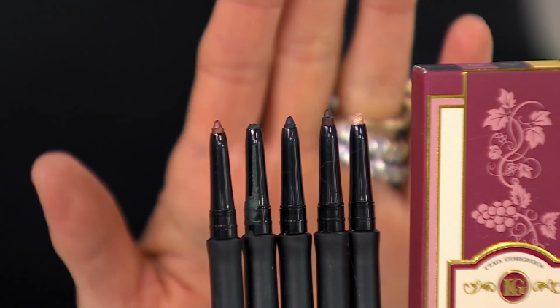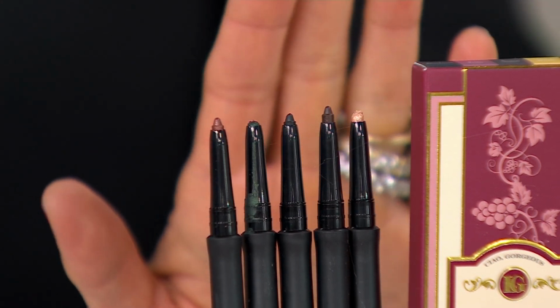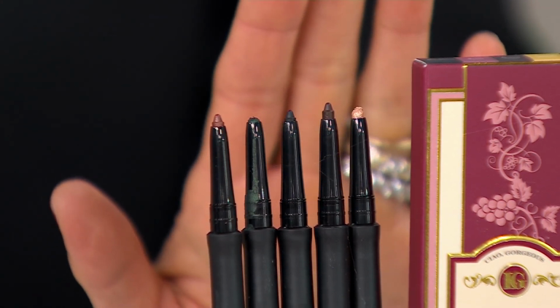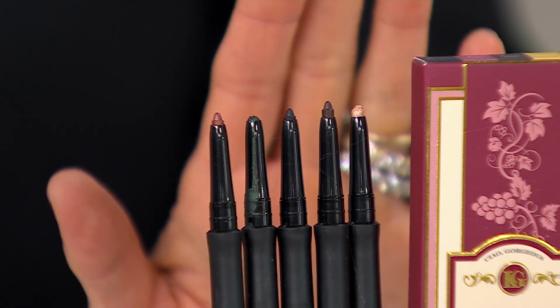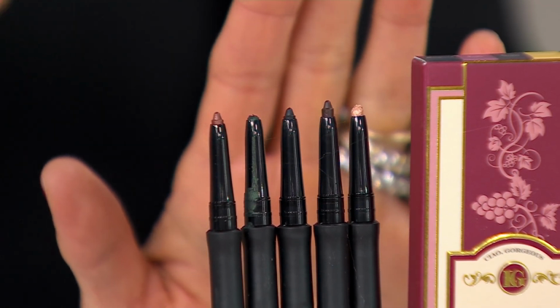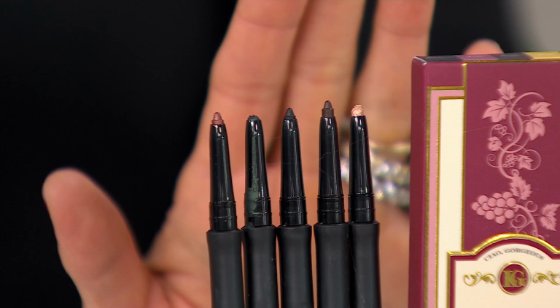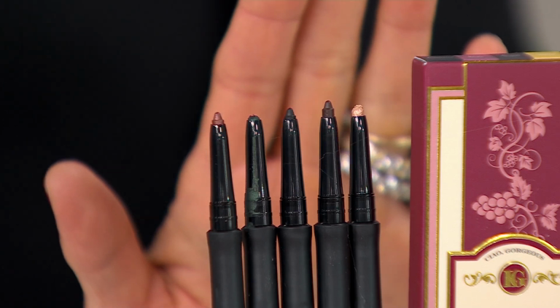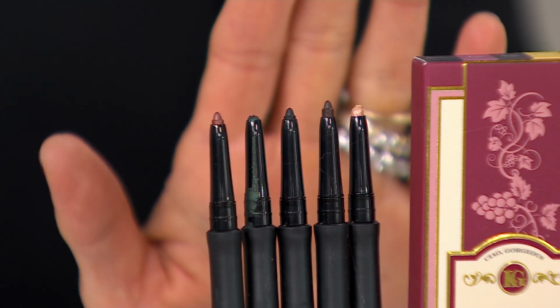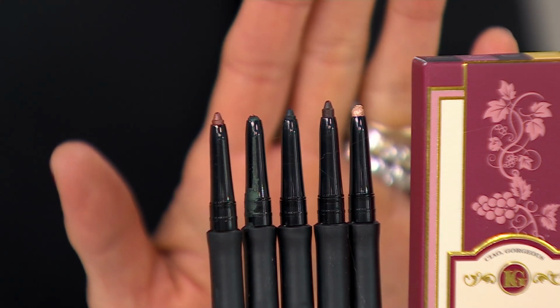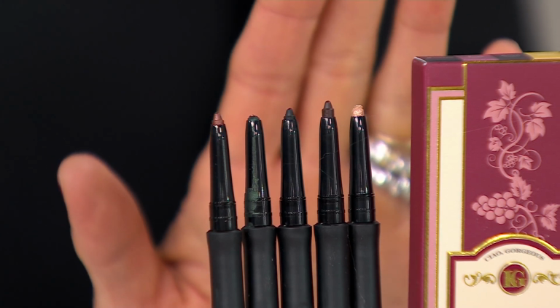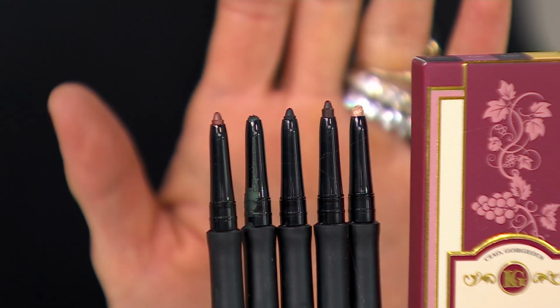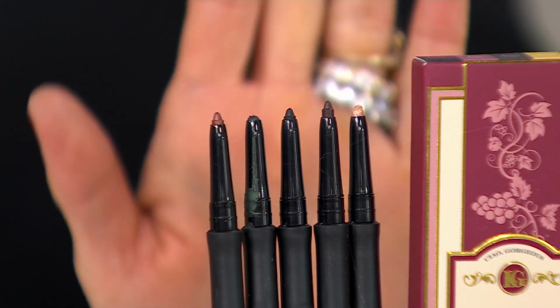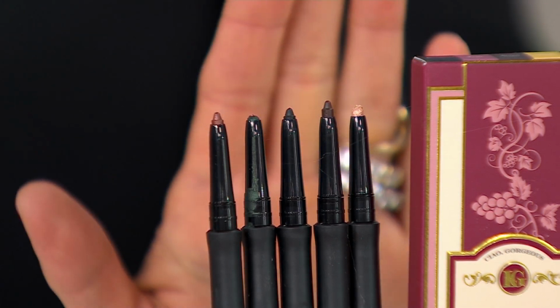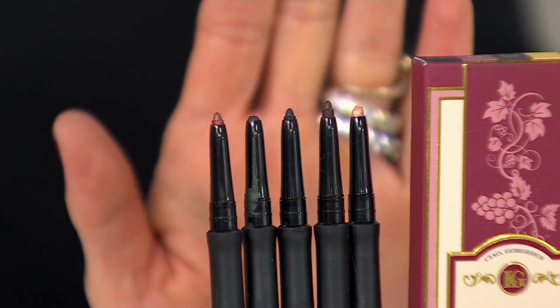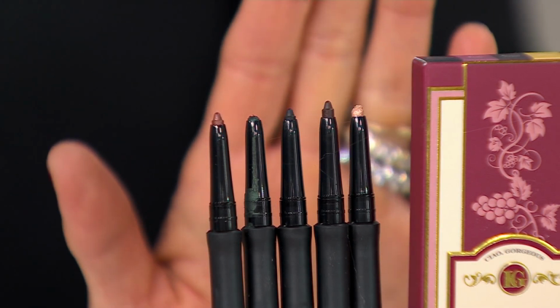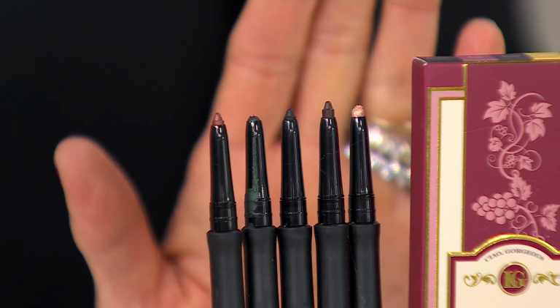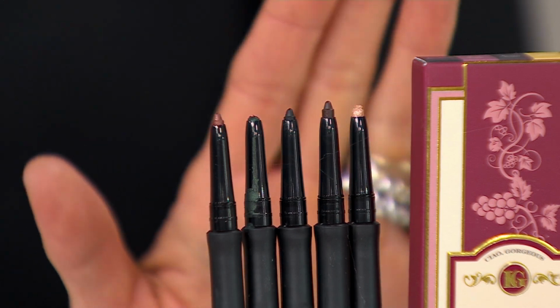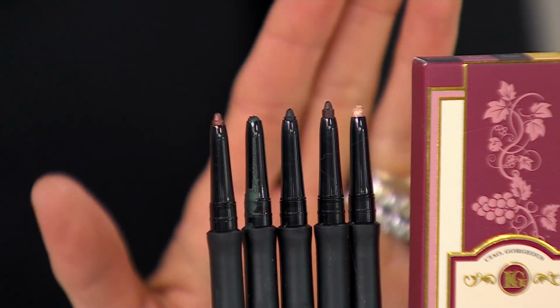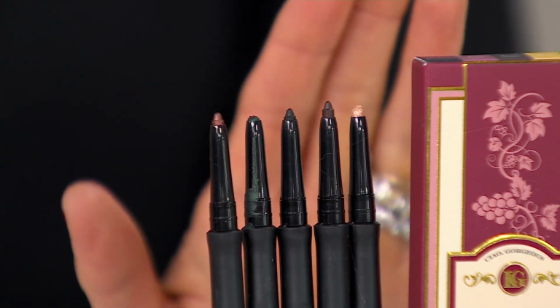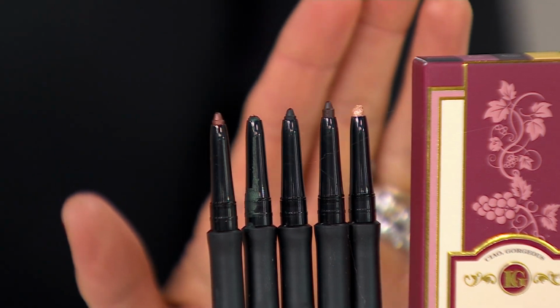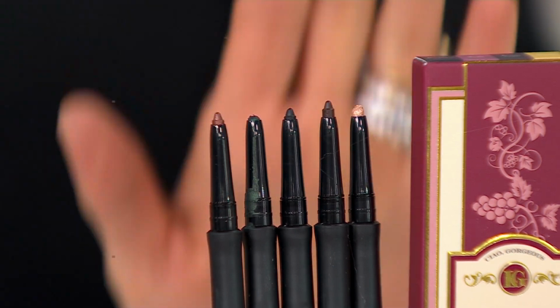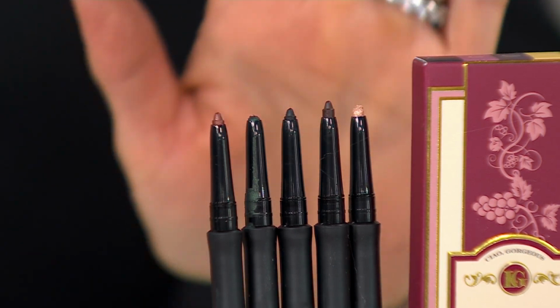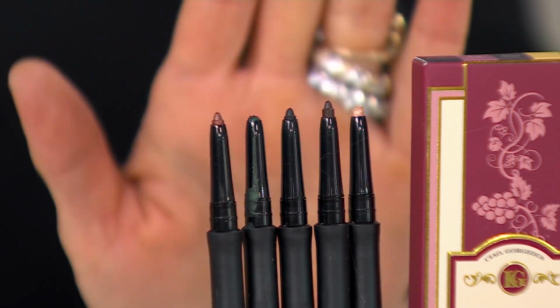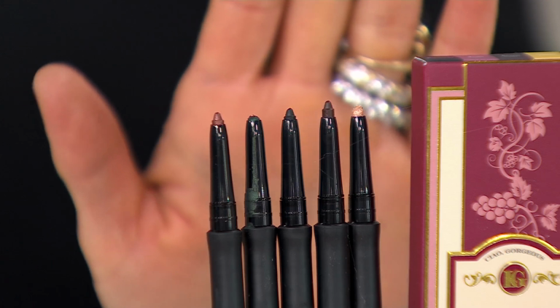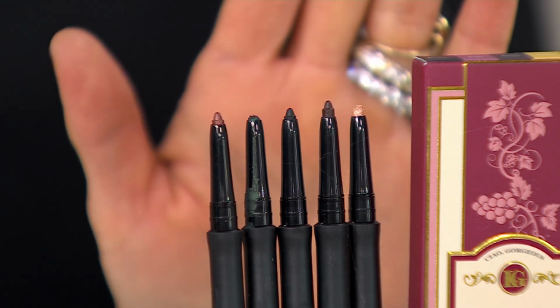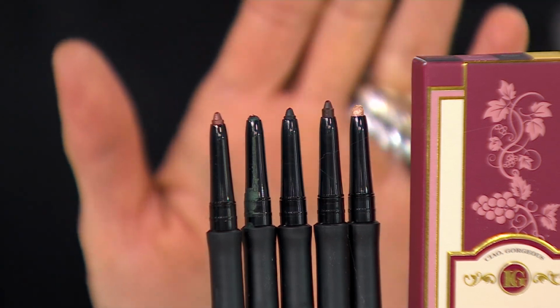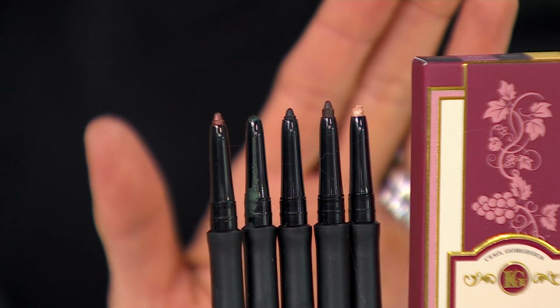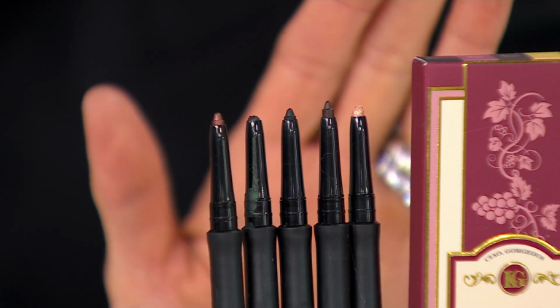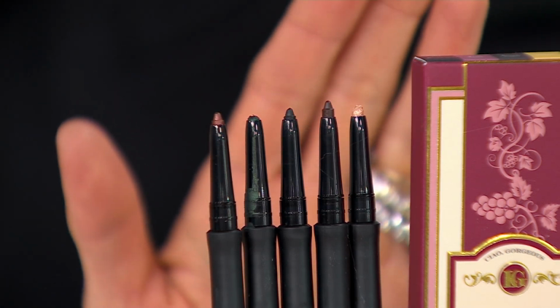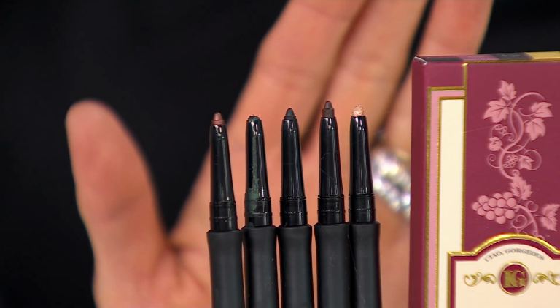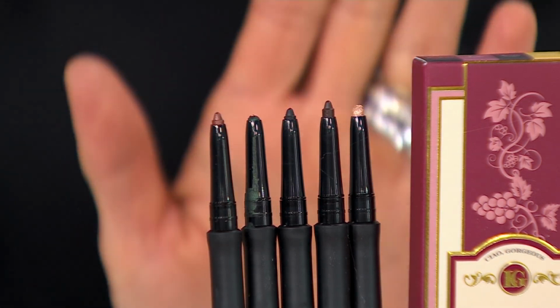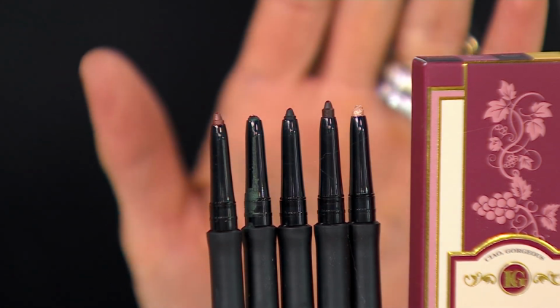They're going to have fancier names than that. Beautiful classic colors — and are you ready for the discount? You're paying $35. You should be paying $110. It saves you $75.